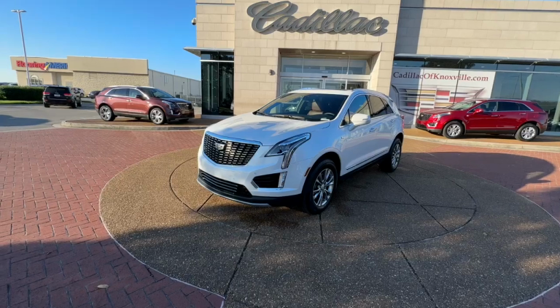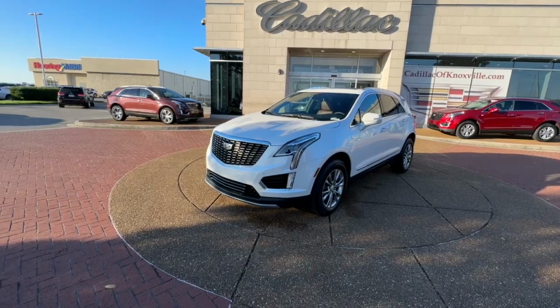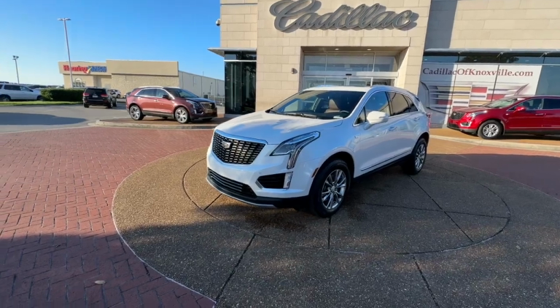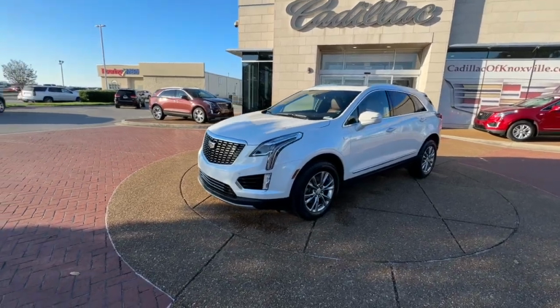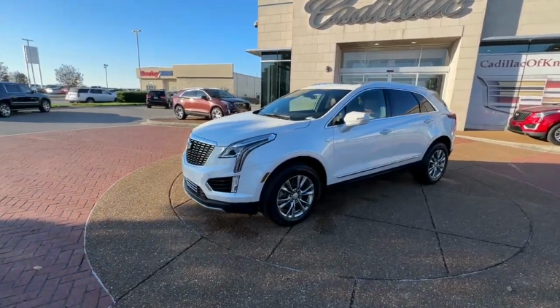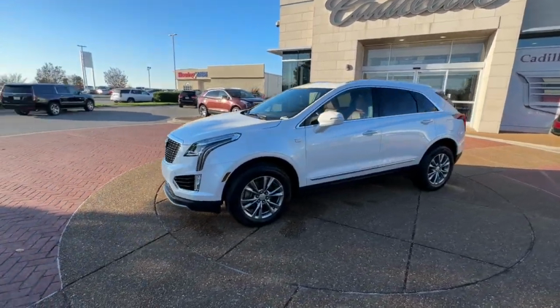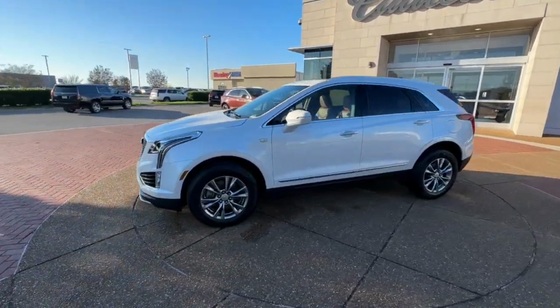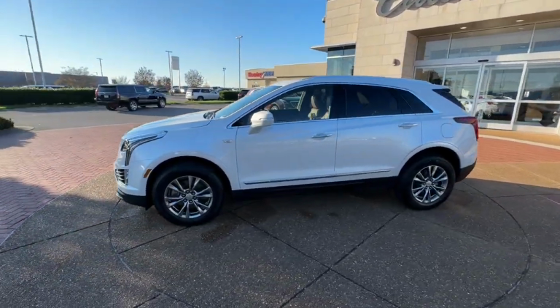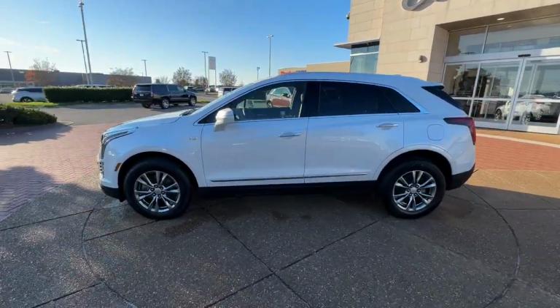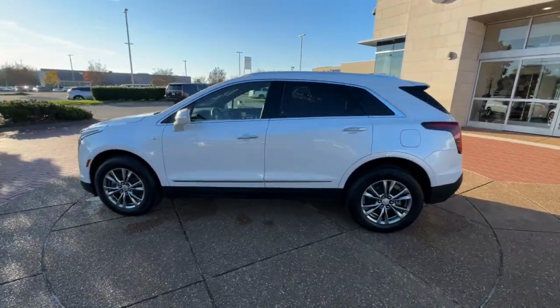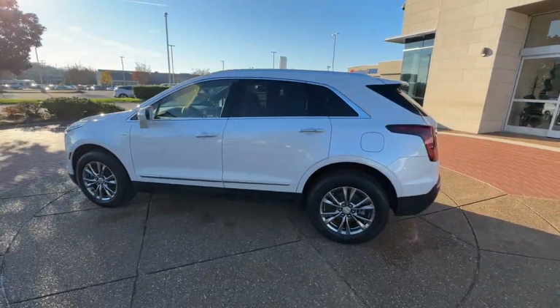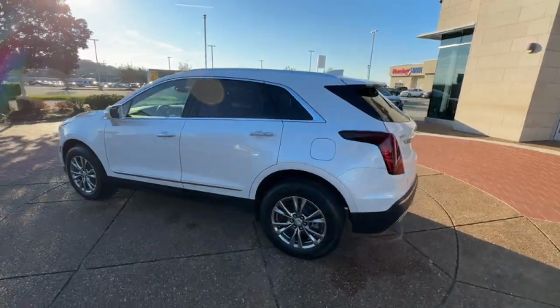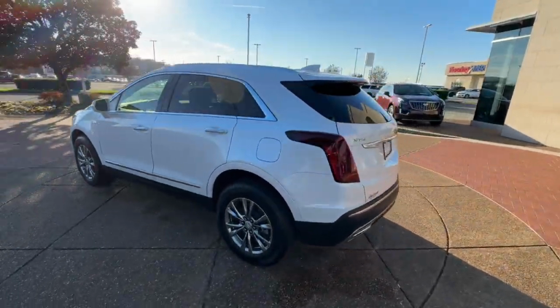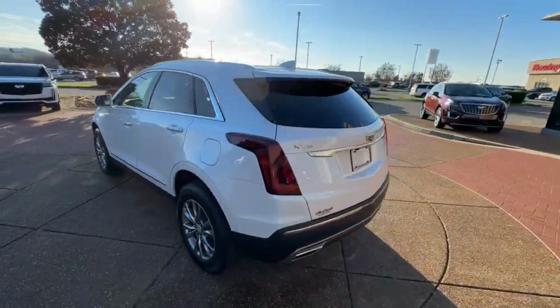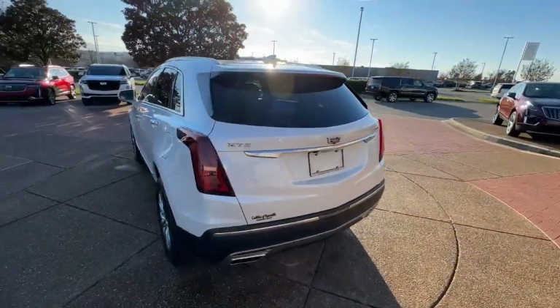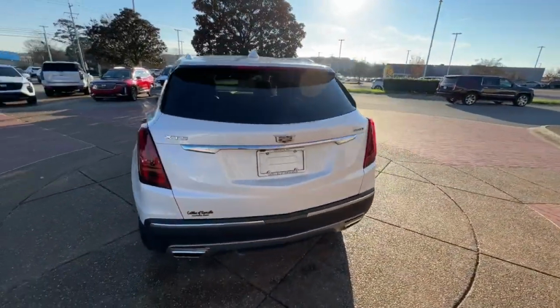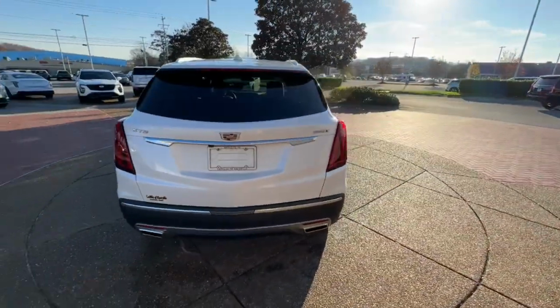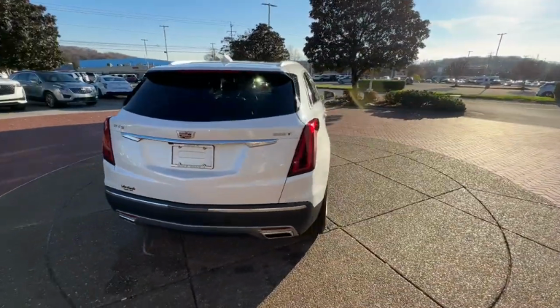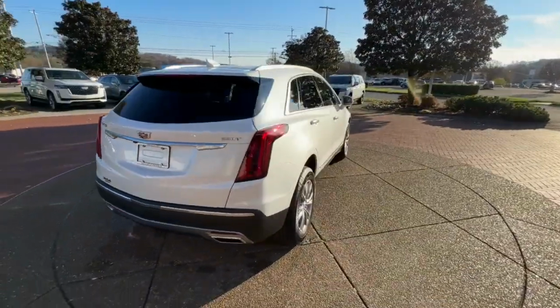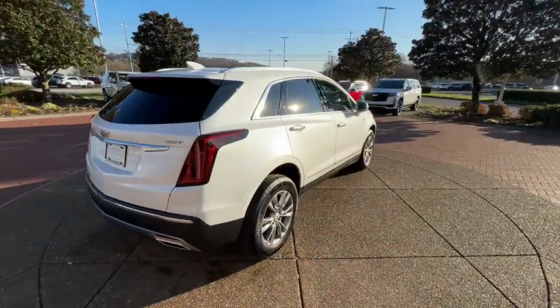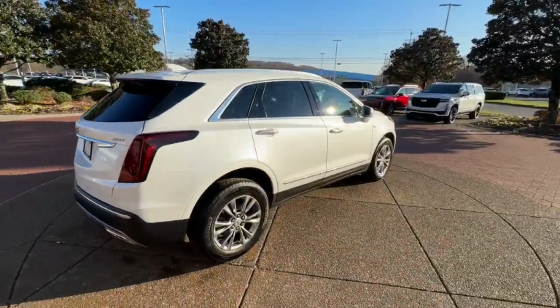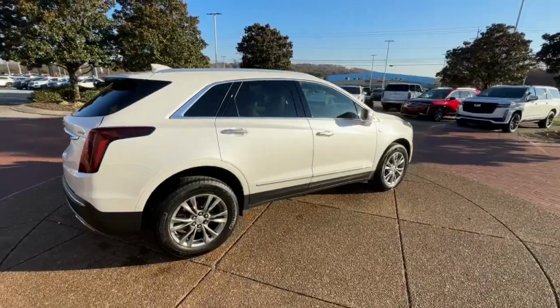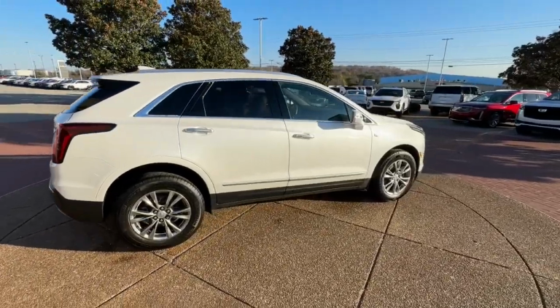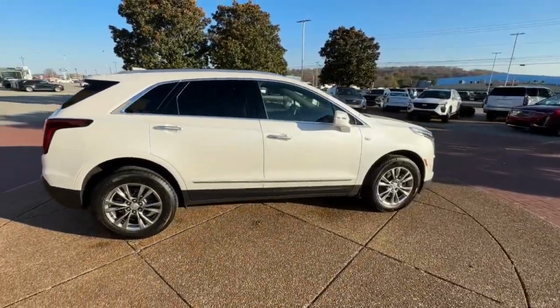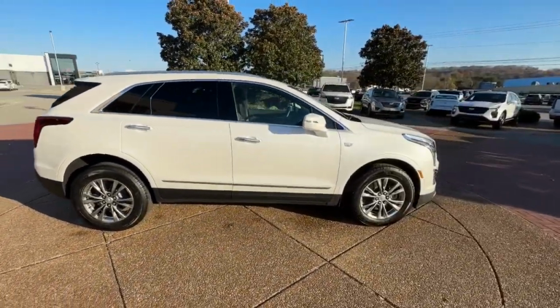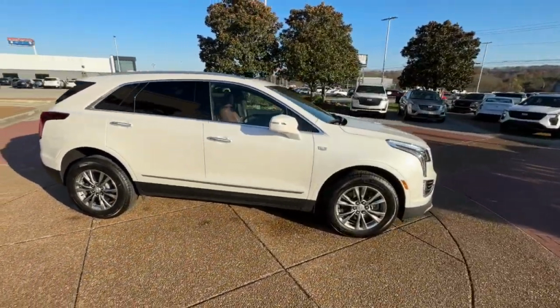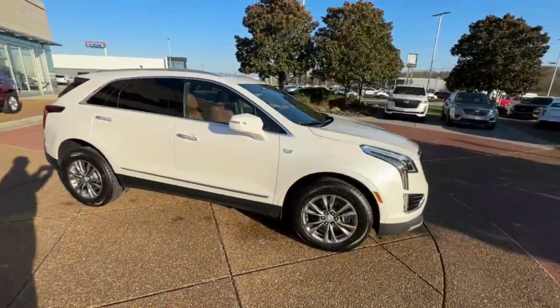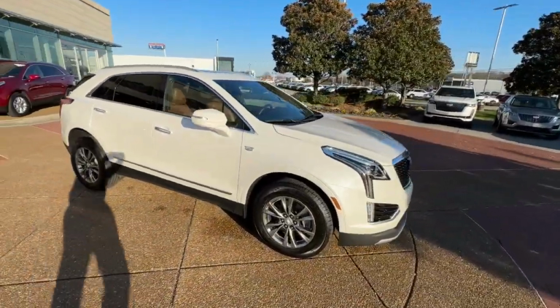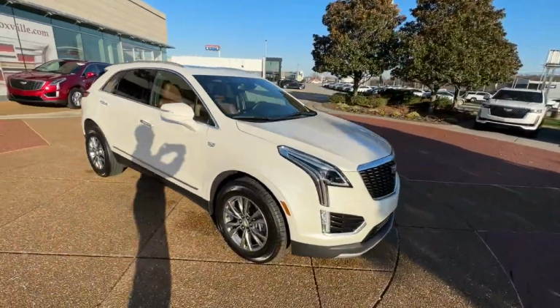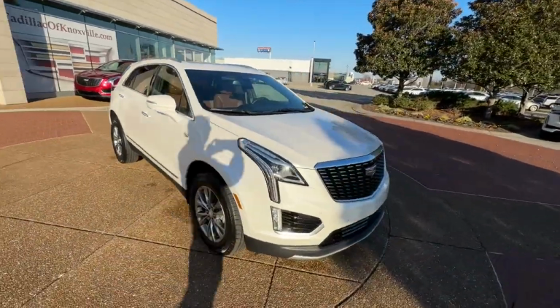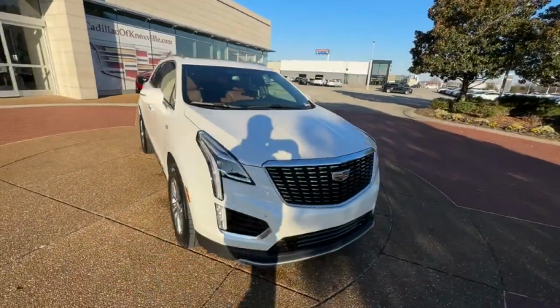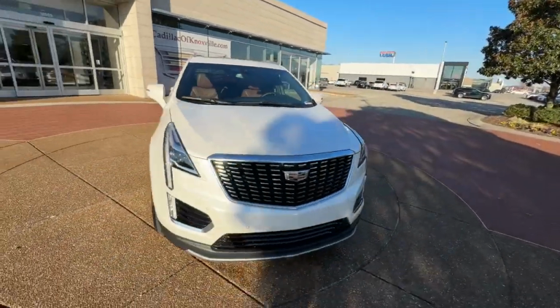Get acquainted with the 2020 Cadillac XT5. With less than 30,000 miles on the odometer, this vehicle stands out from the rest. Control the ride in comfort, safety, and sophisticated refinement in the XT5 crossover.